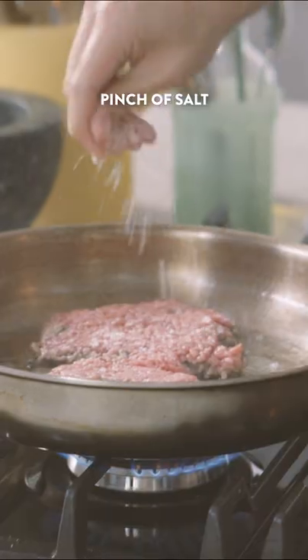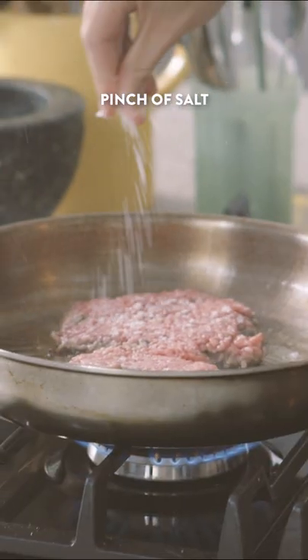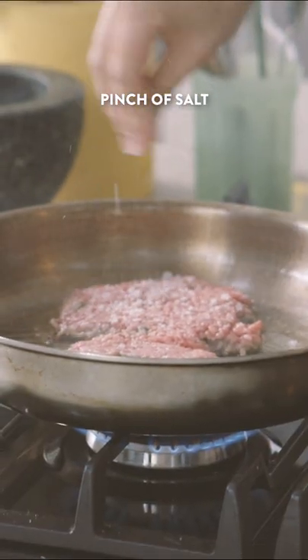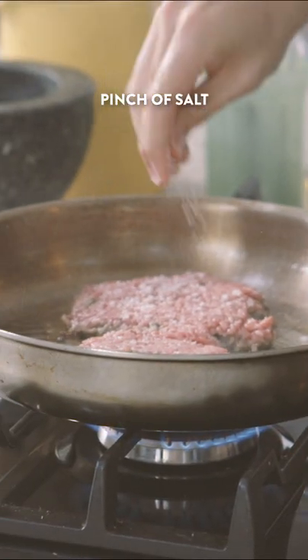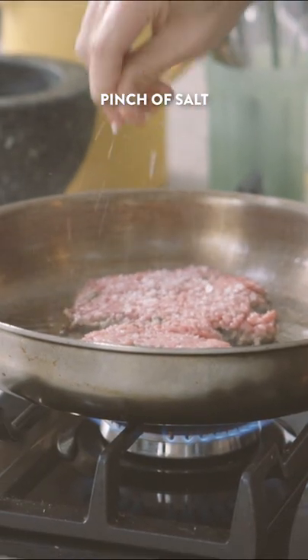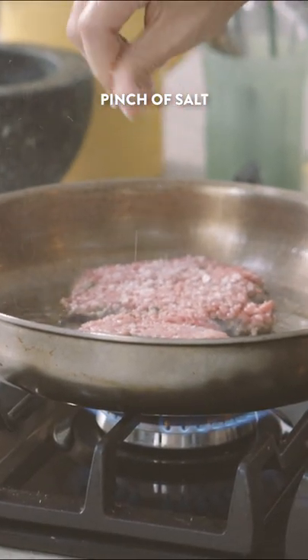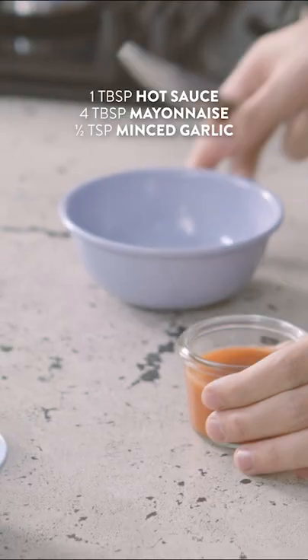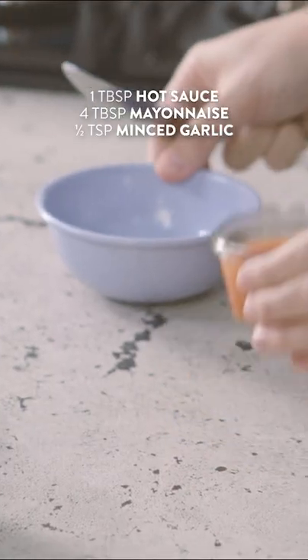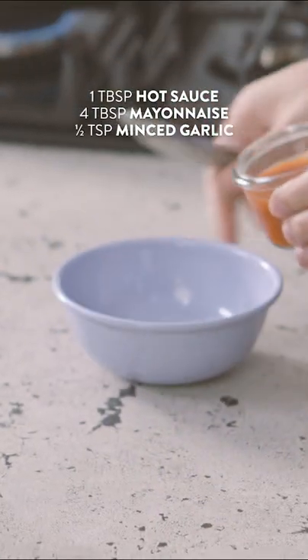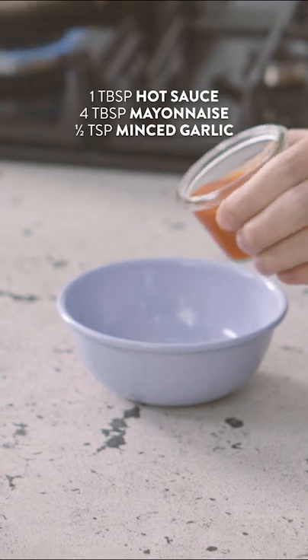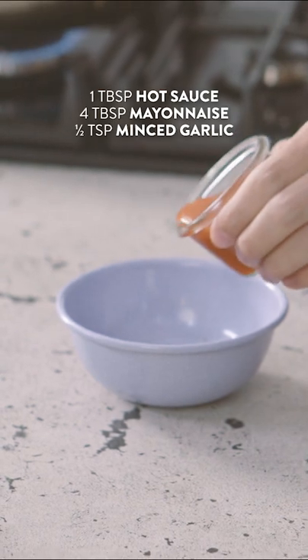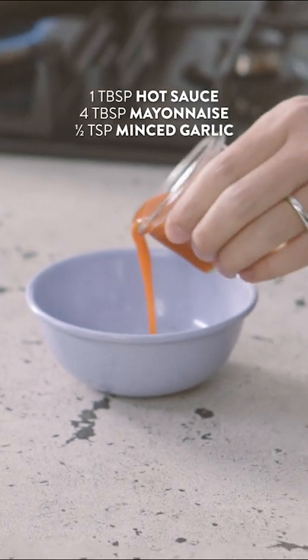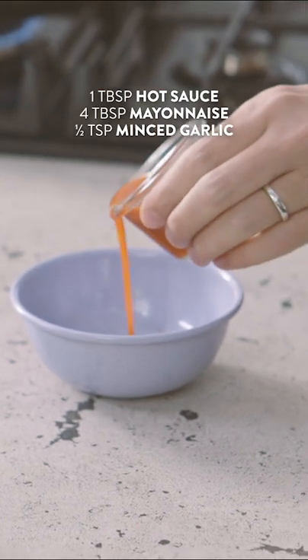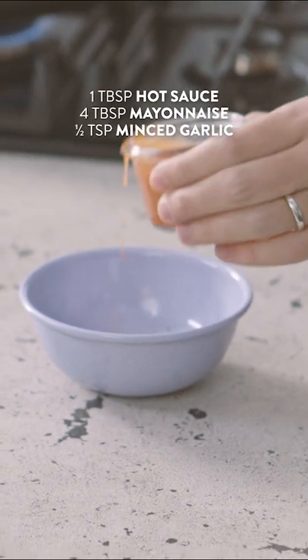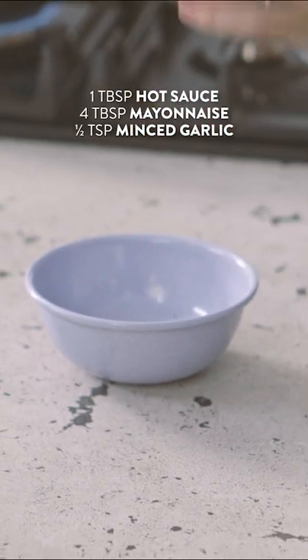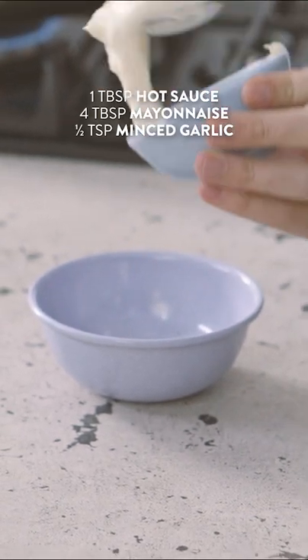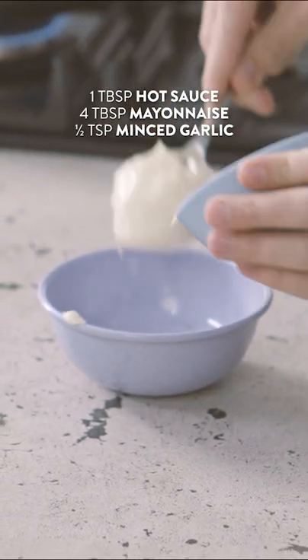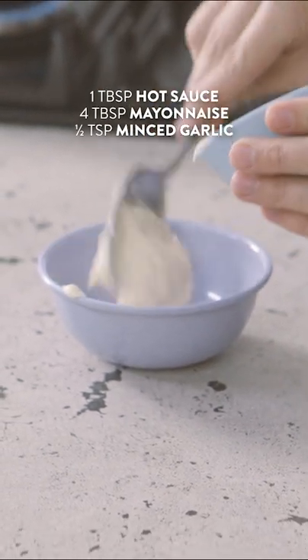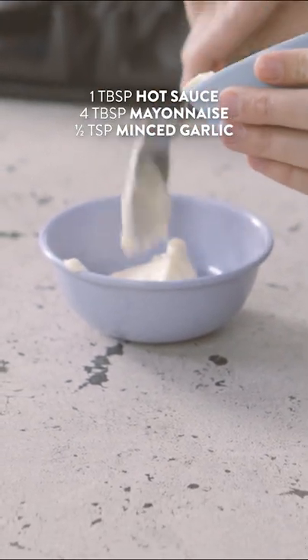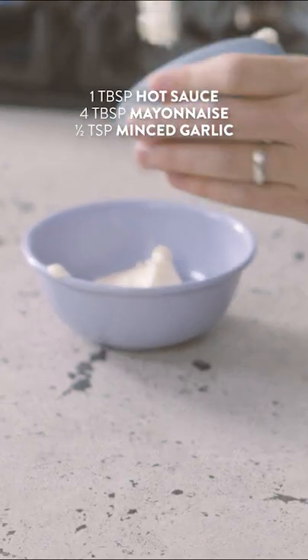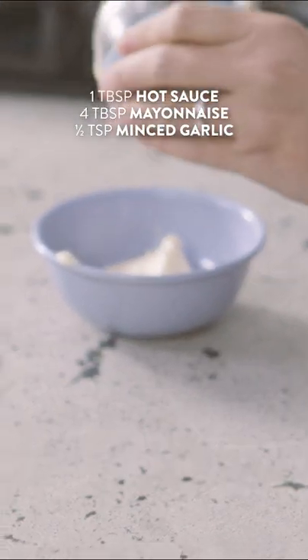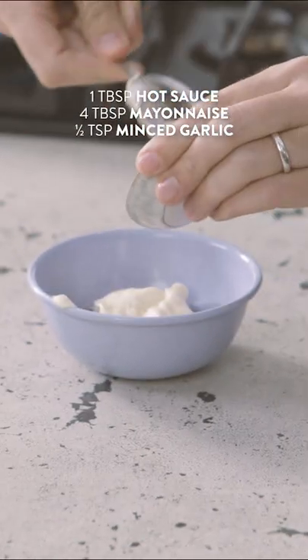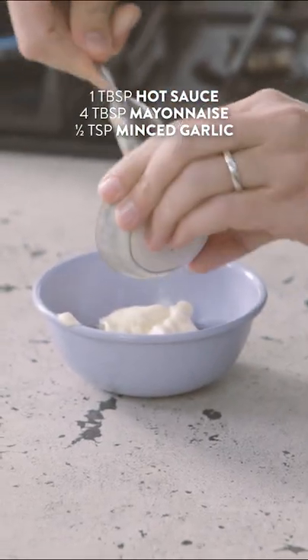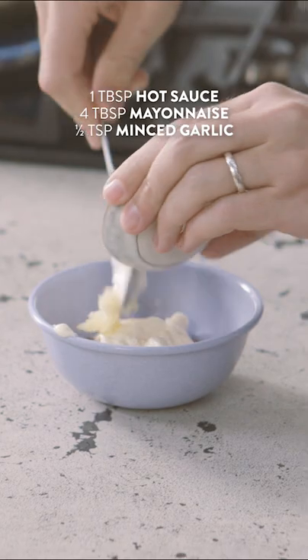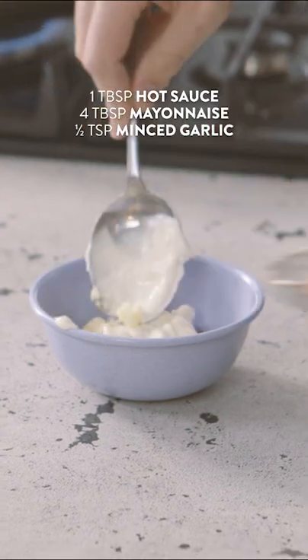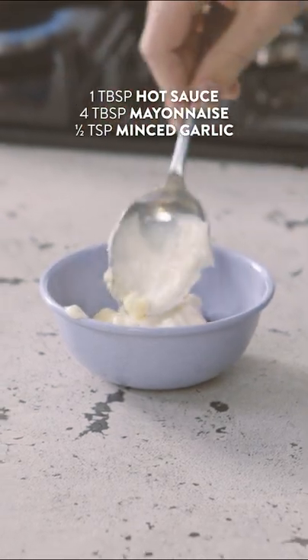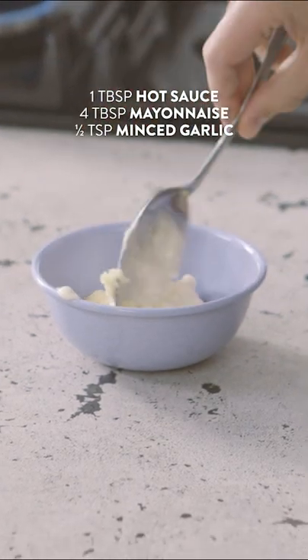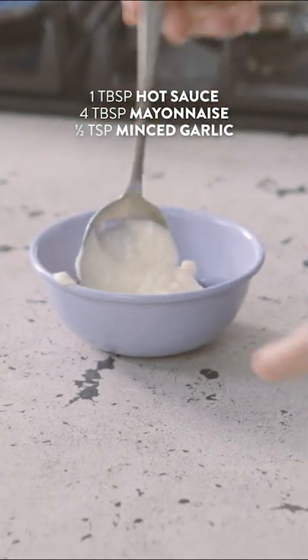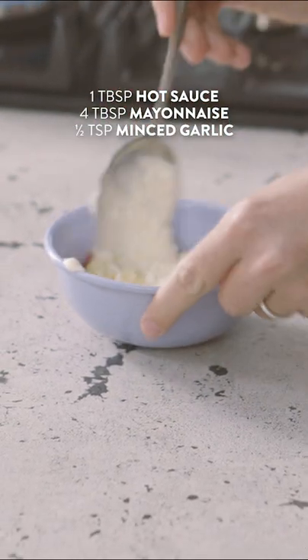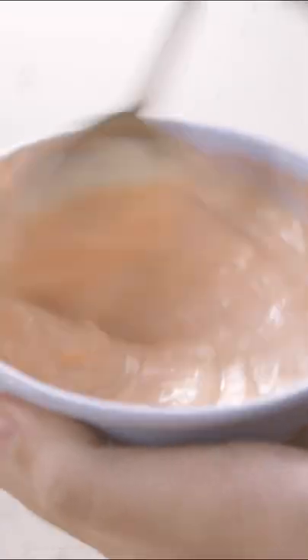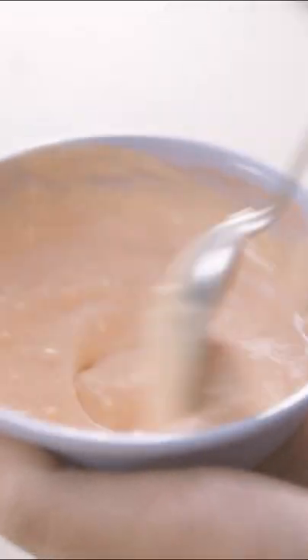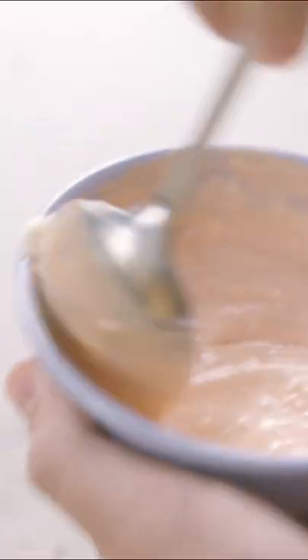Now while they're cooking out, I have a secret hamburger sauce to make up. A touch of hot sauce in with some mayo, and add a little pinch of minced garlic just to give a little bit of fresh flavour.